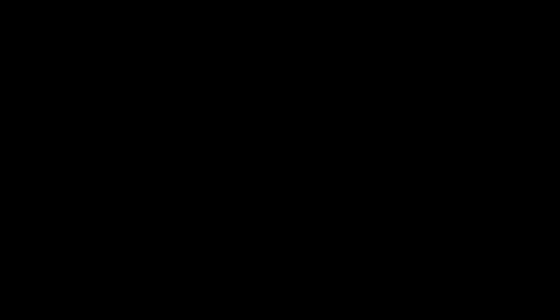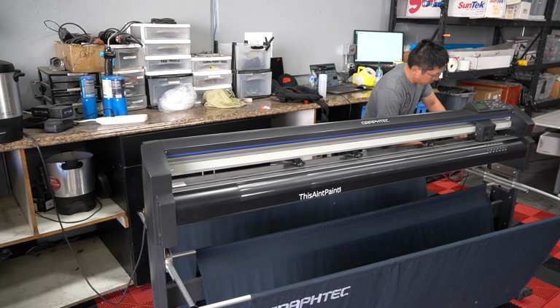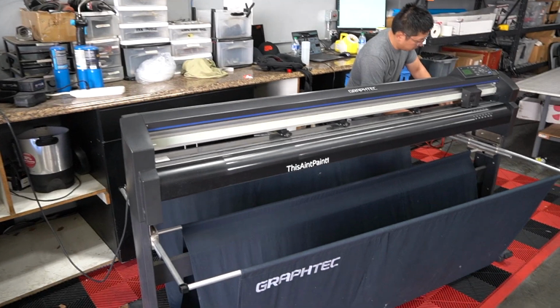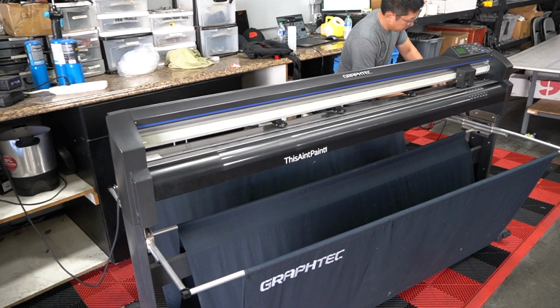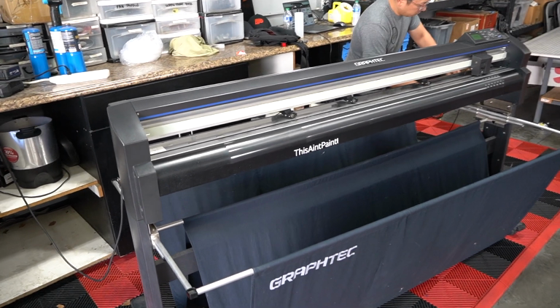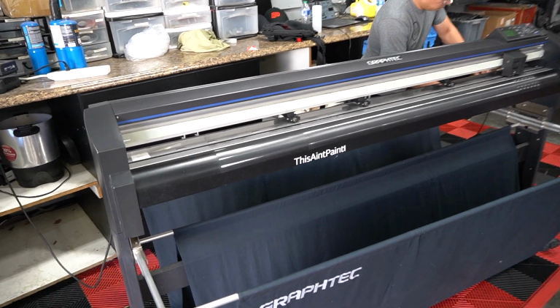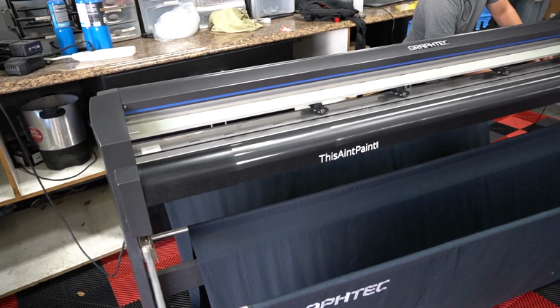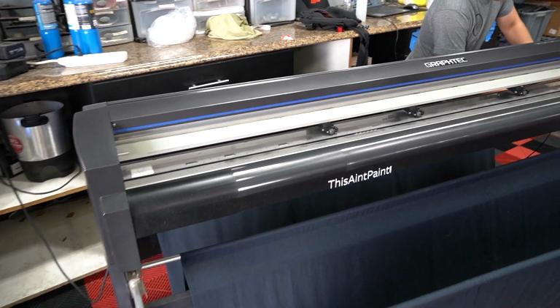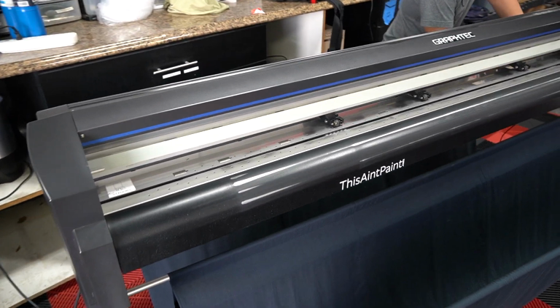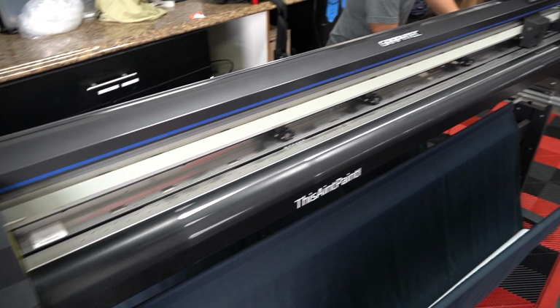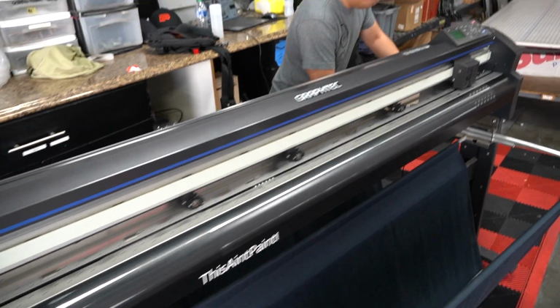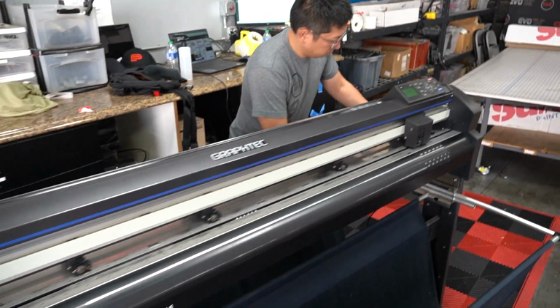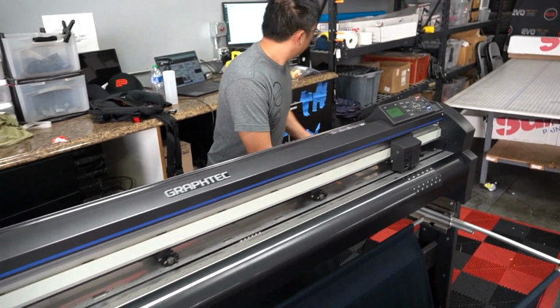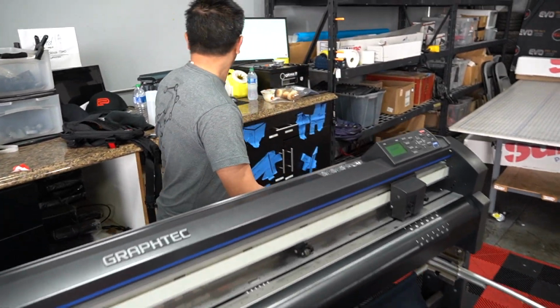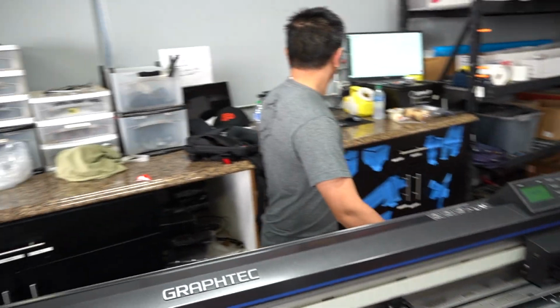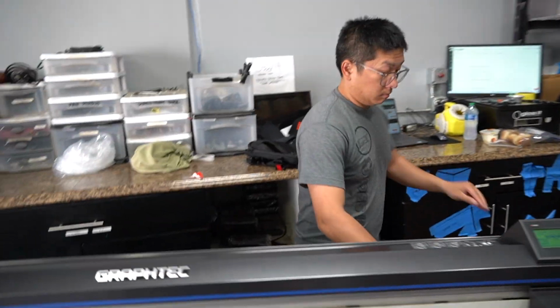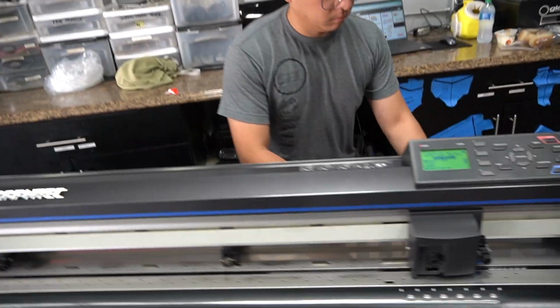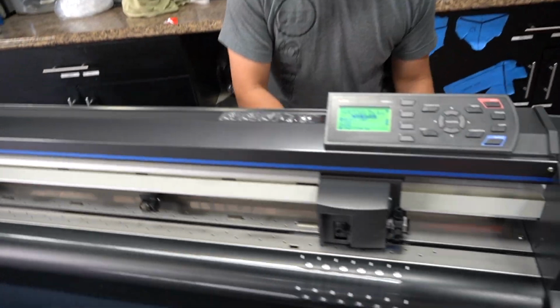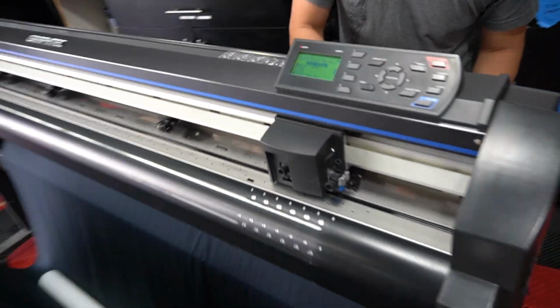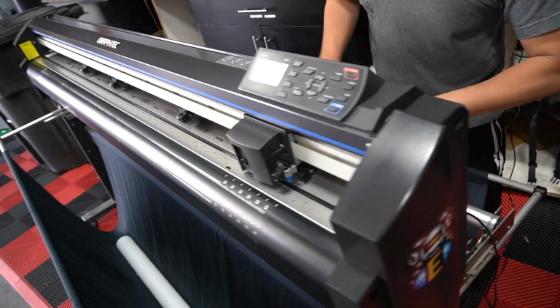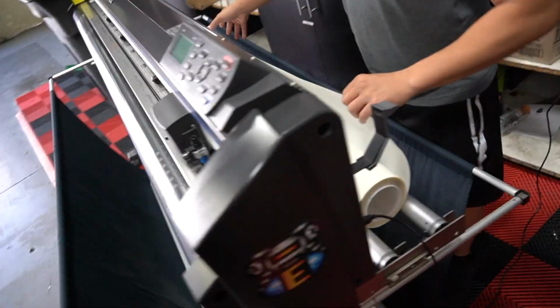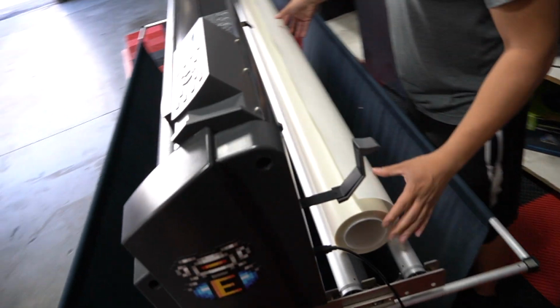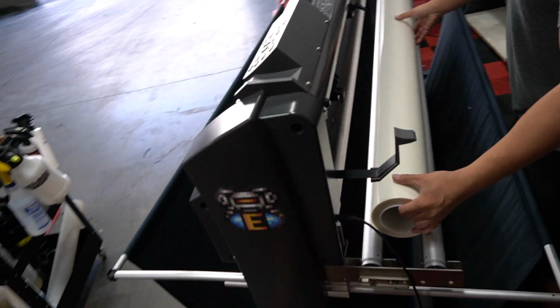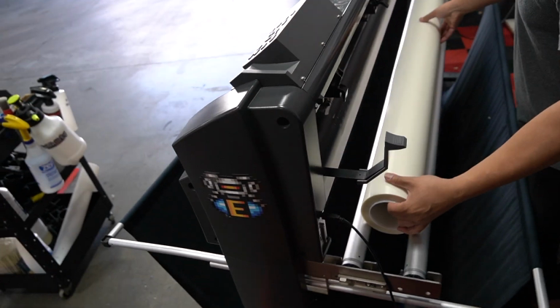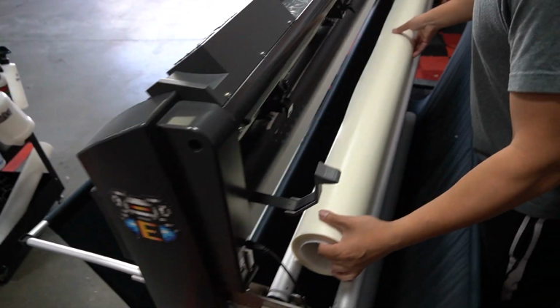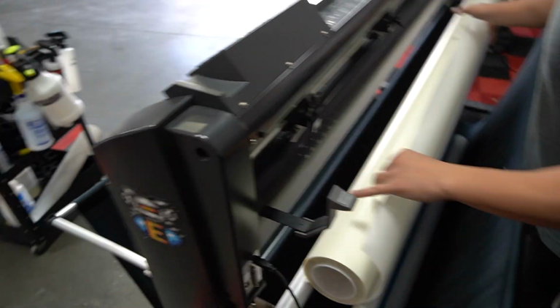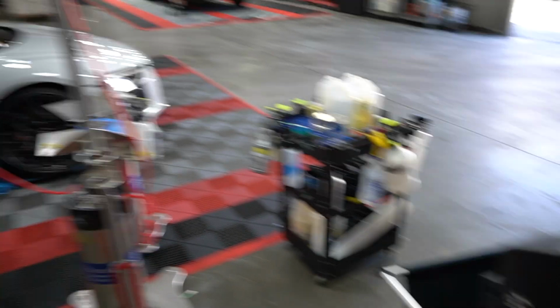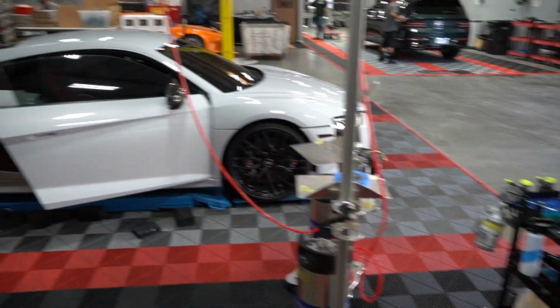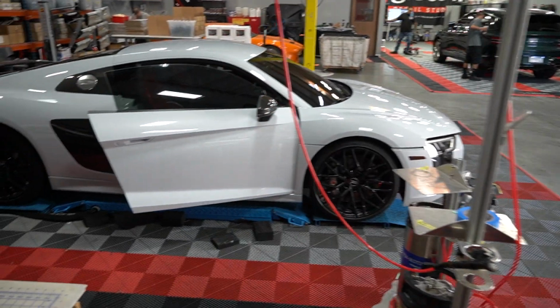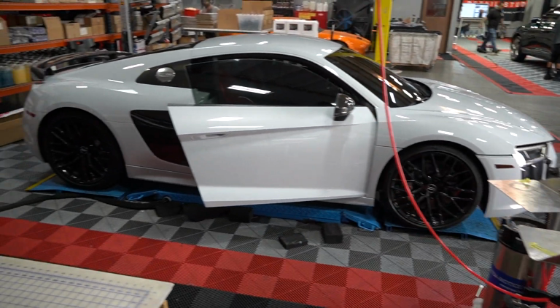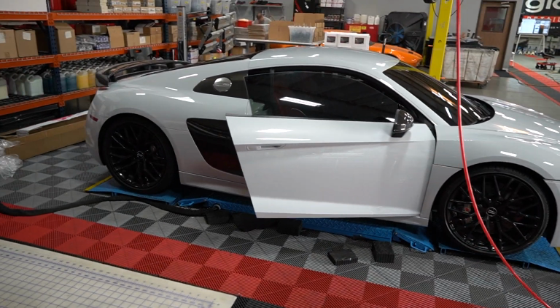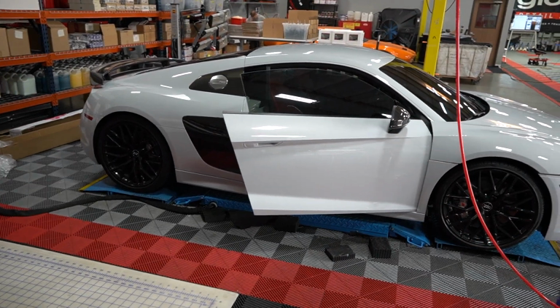Alright guys, good morning. It's September and time is flying by. The weather is awesome. Right now, Max is prepping his stealth or matte film for the Audi R8, which is getting a full body wrap.